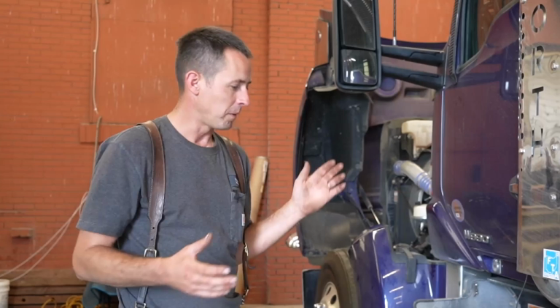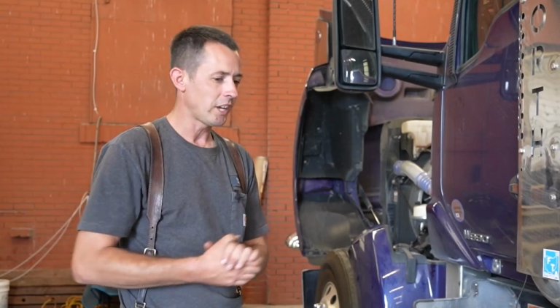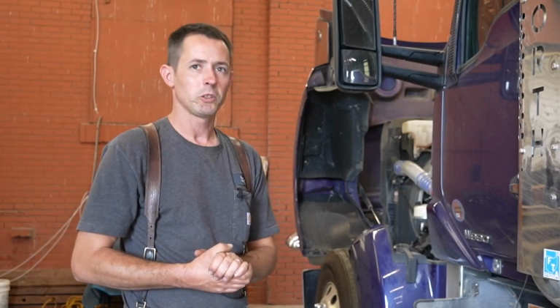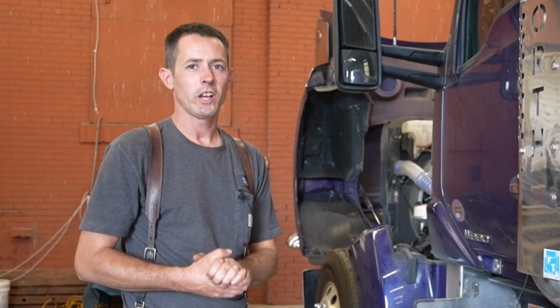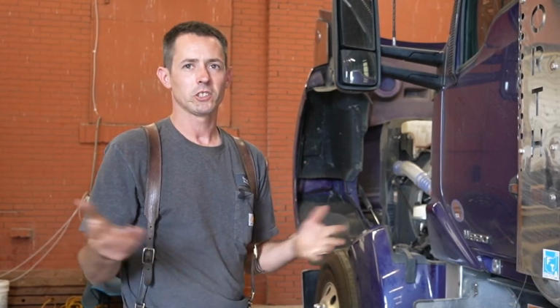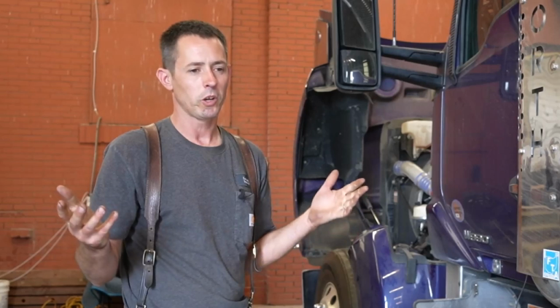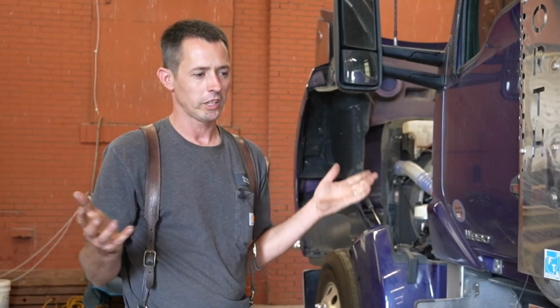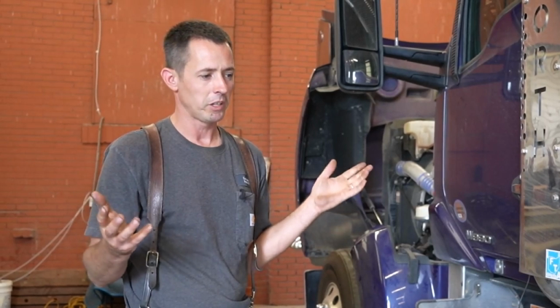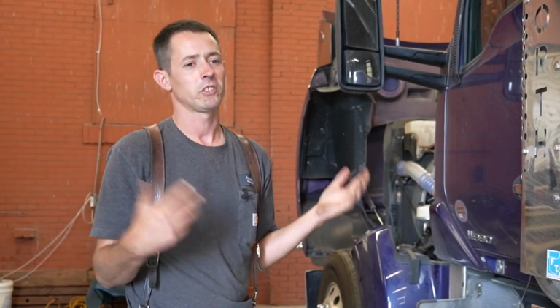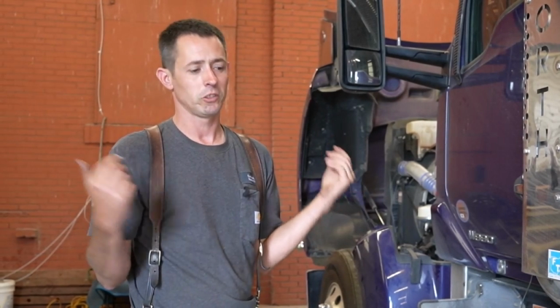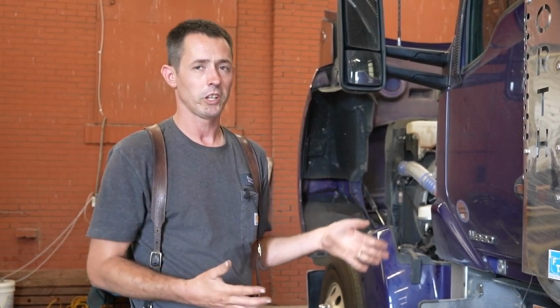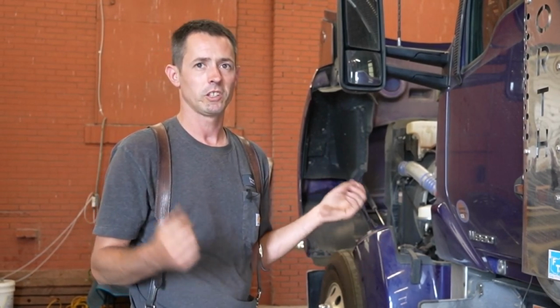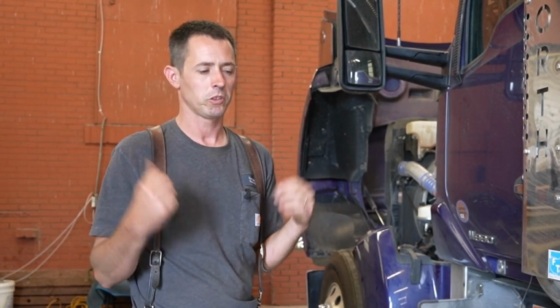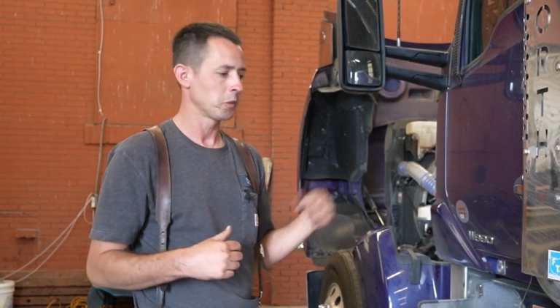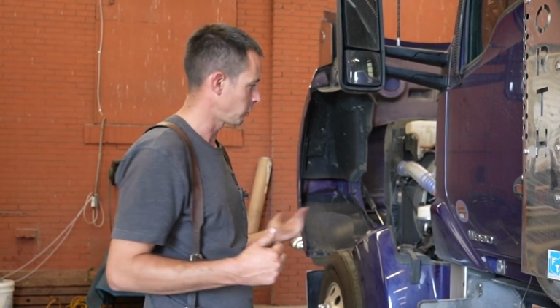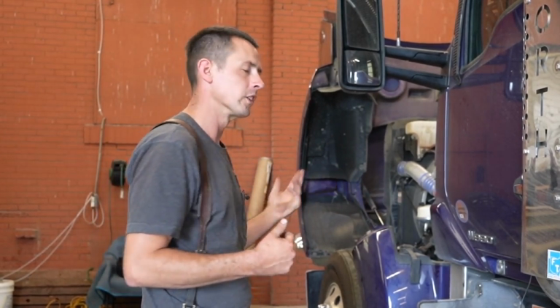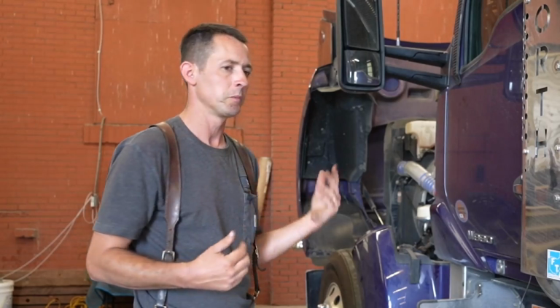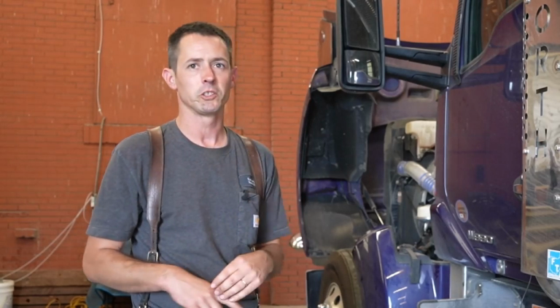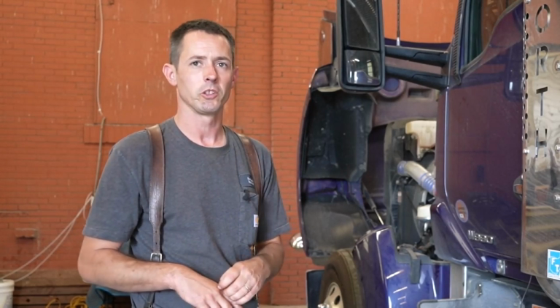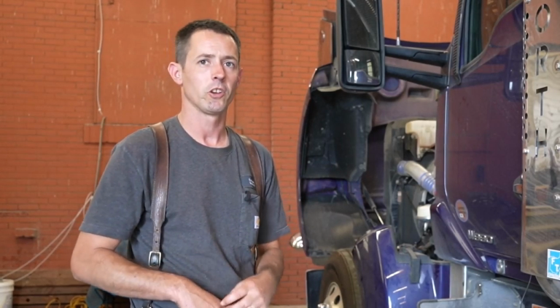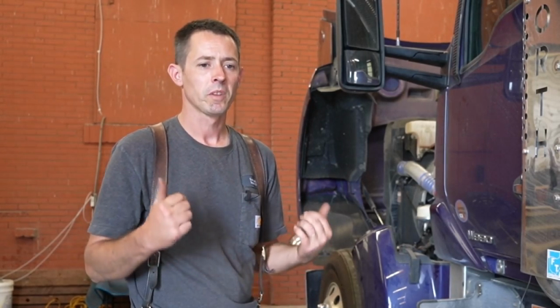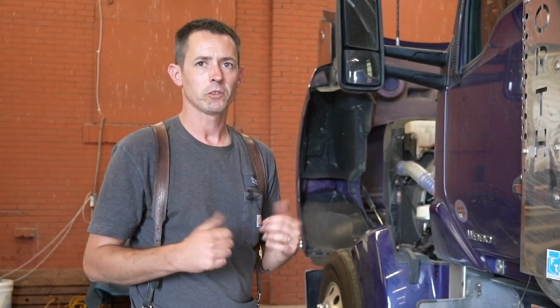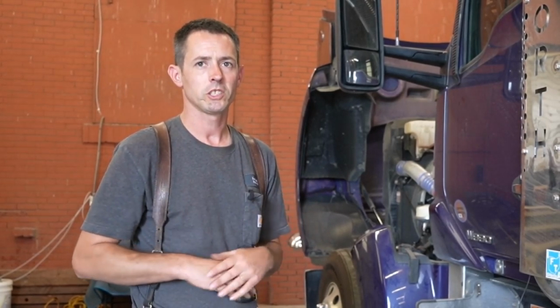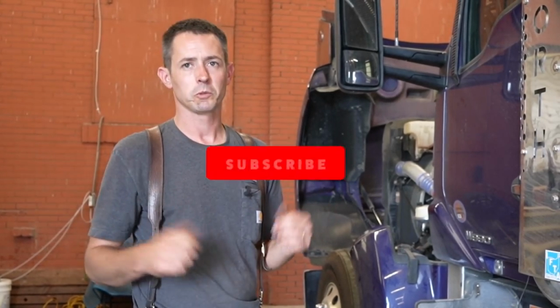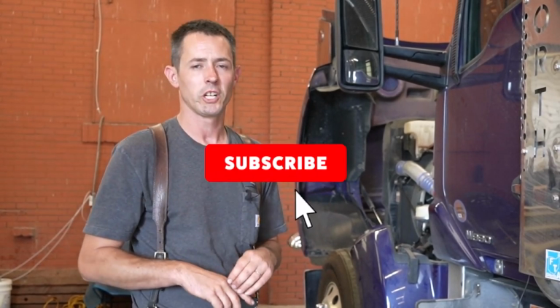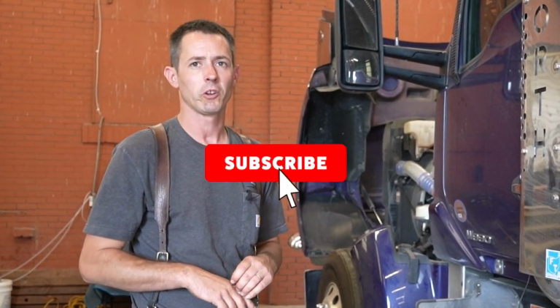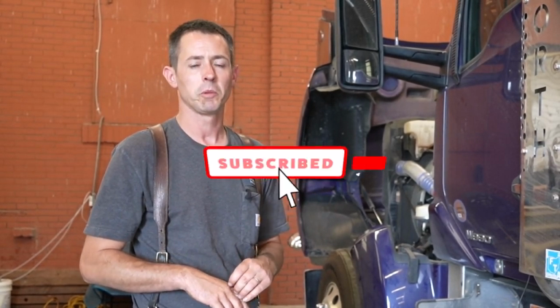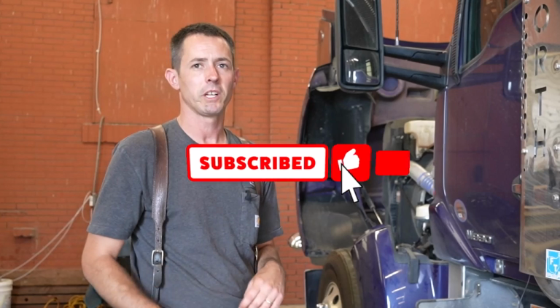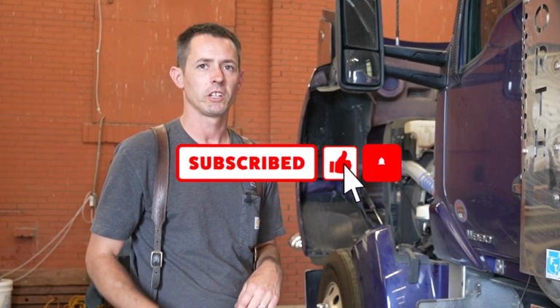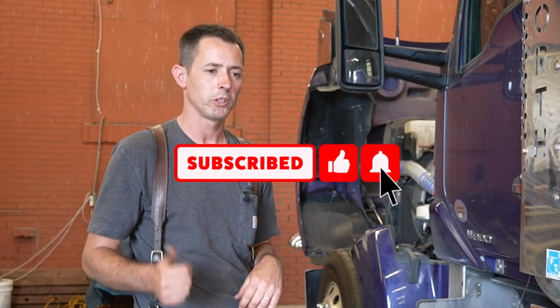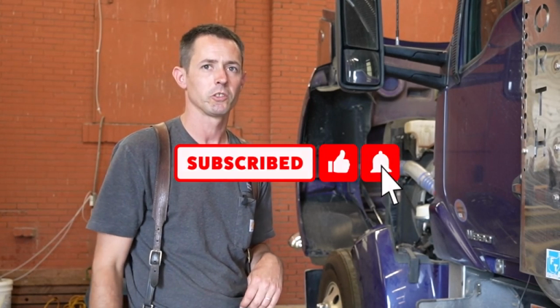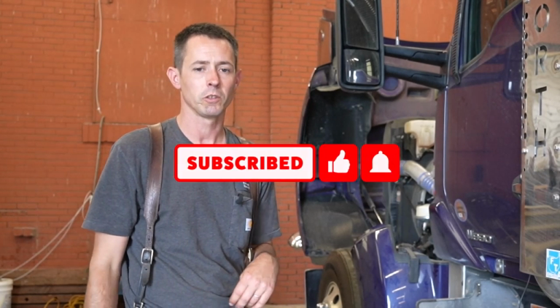Anyways guys, I just wanted to show you that and answer a few questions — that it can be done. Like I said, this was for testing here with some other procedures around this engine, but I thought I would share it with you guys. Thanks for watching, subscribe to the channel if you haven't already, hit the bell for updates, and like the video as always. Thanks for watching.